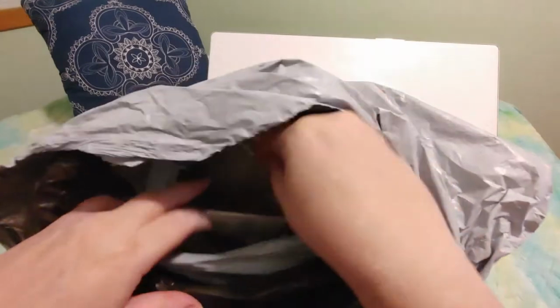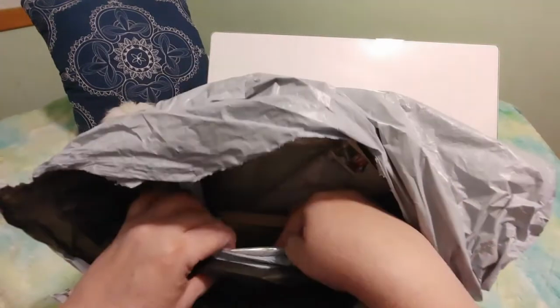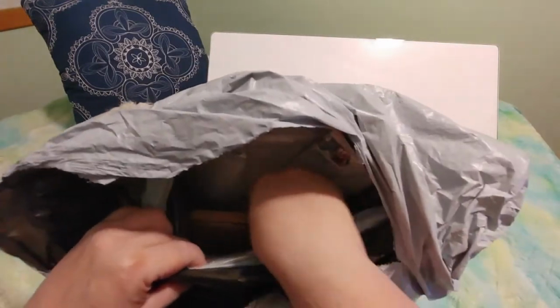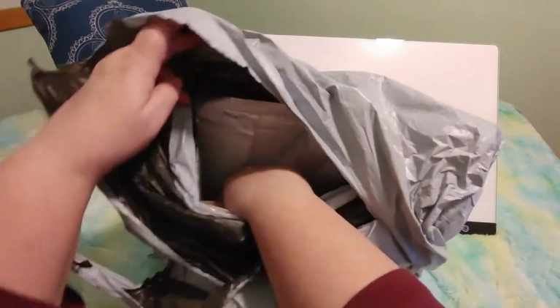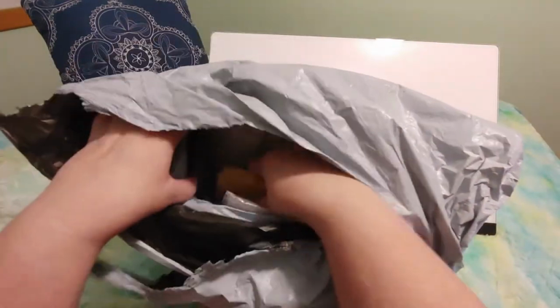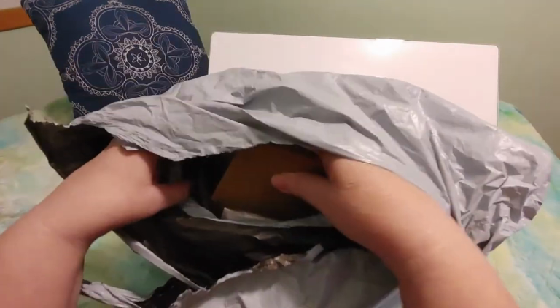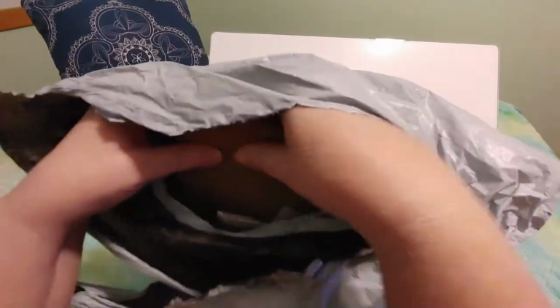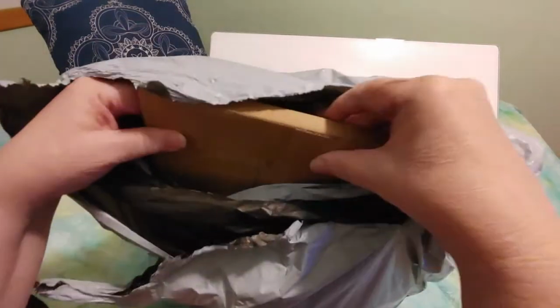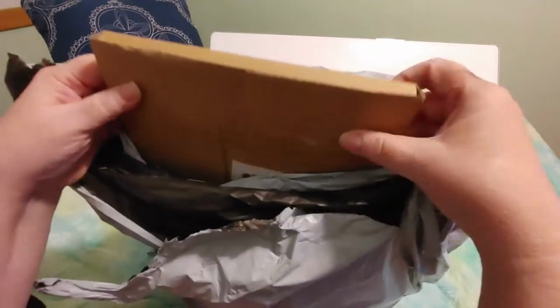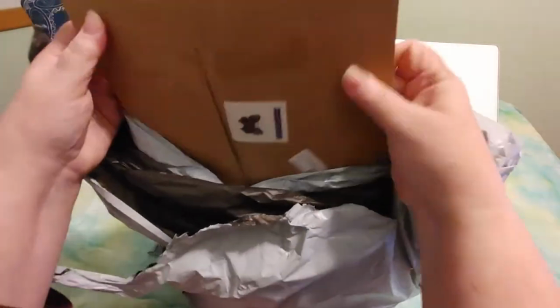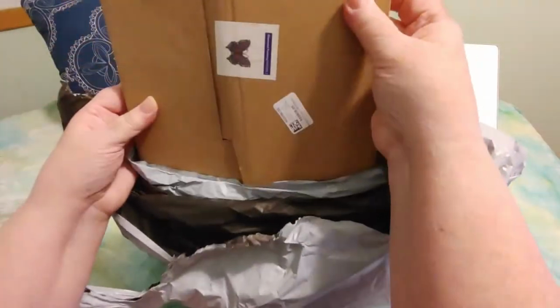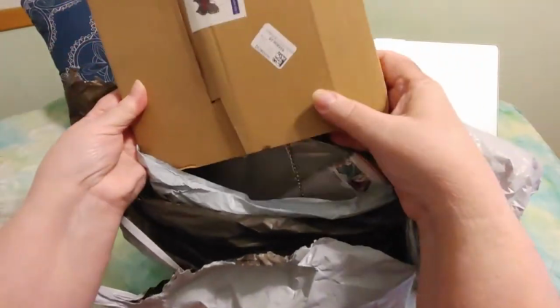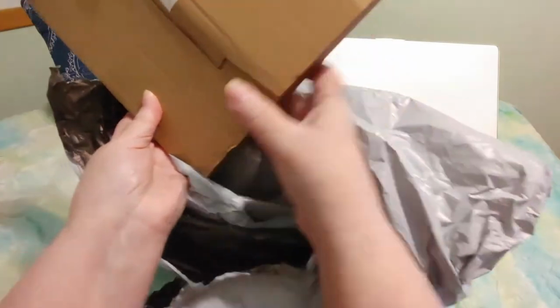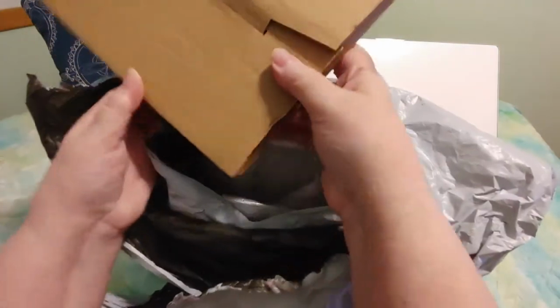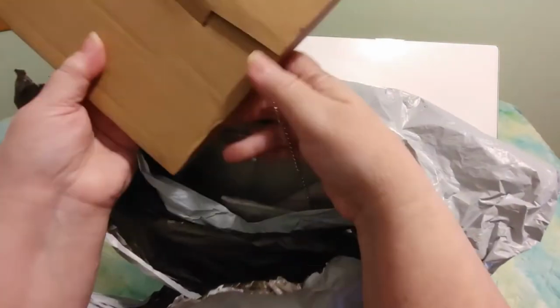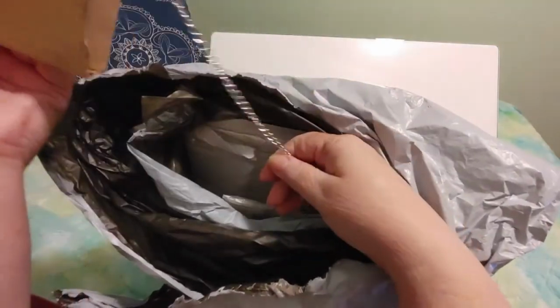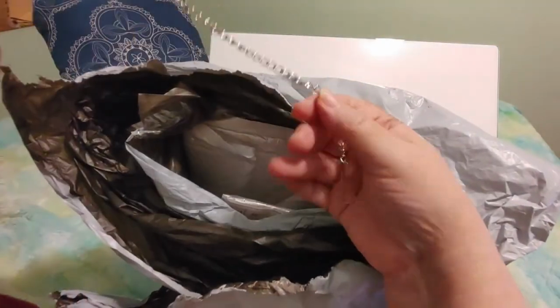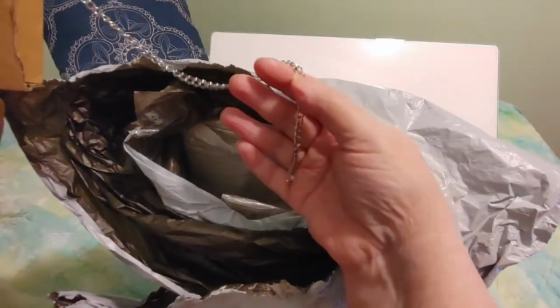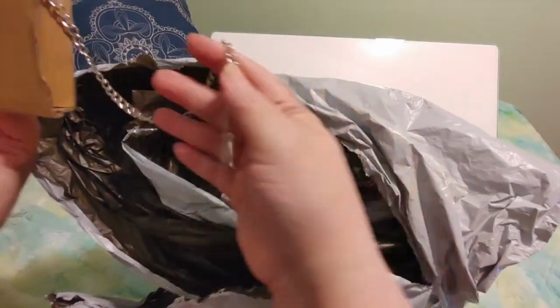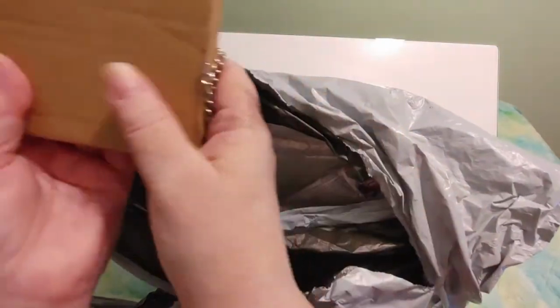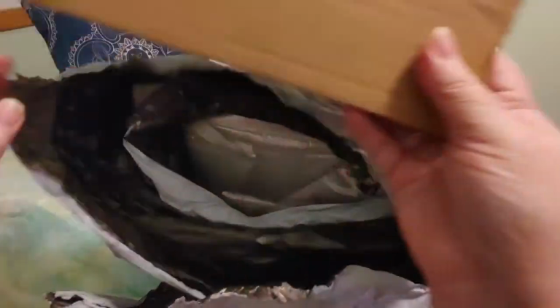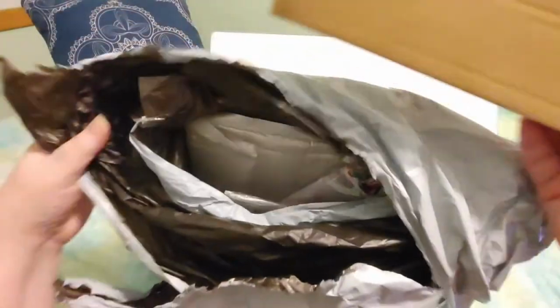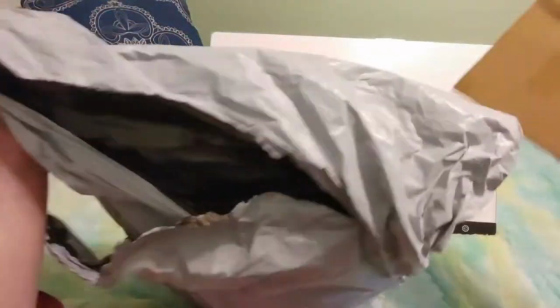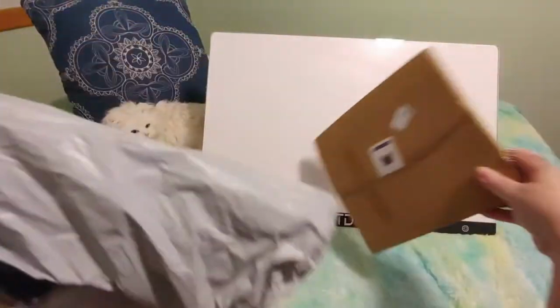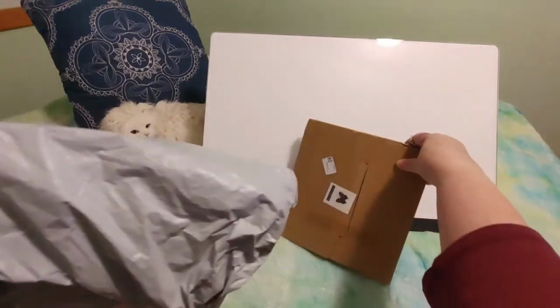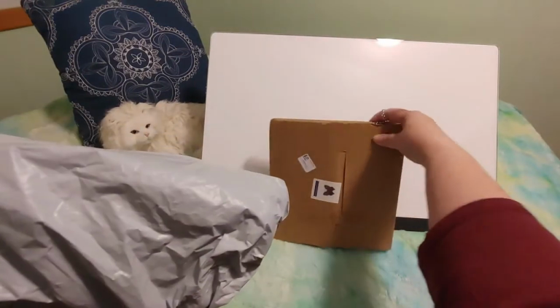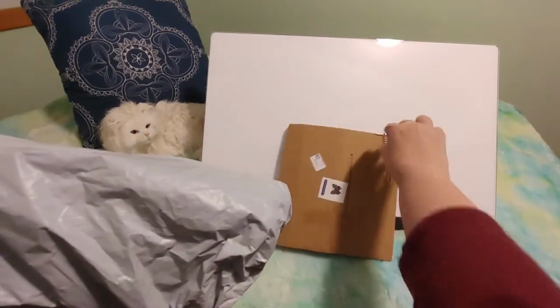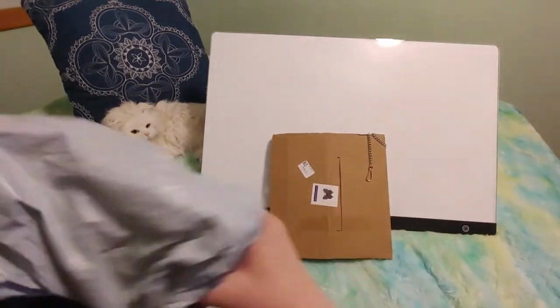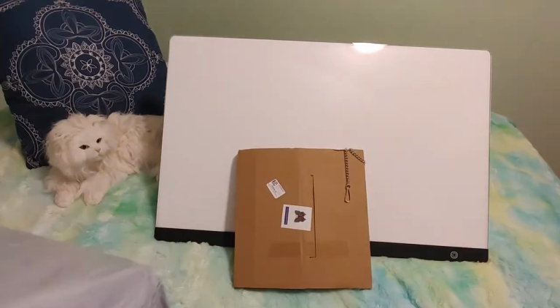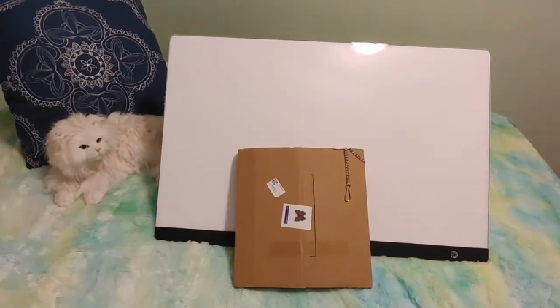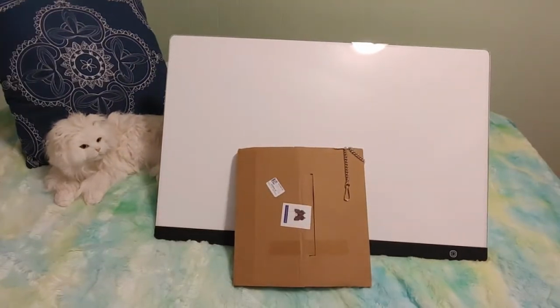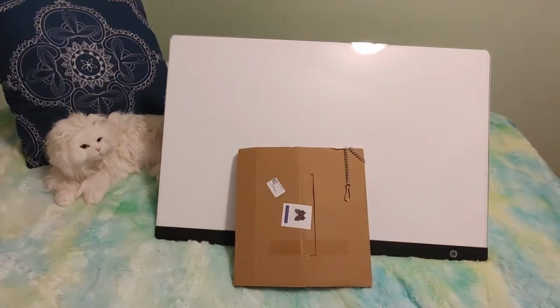There is so much stuff and I see something packed in a wood box — it's got a chain hanging out. So we're going to open this first, or second. I'm going to open this today anyway.